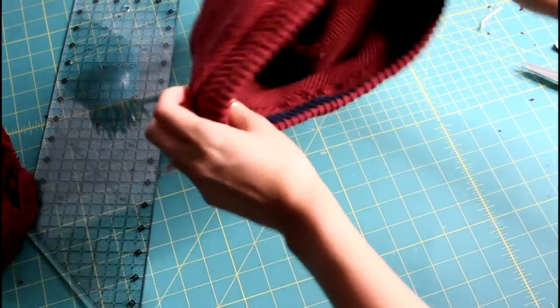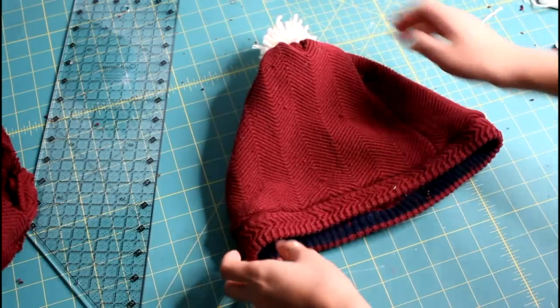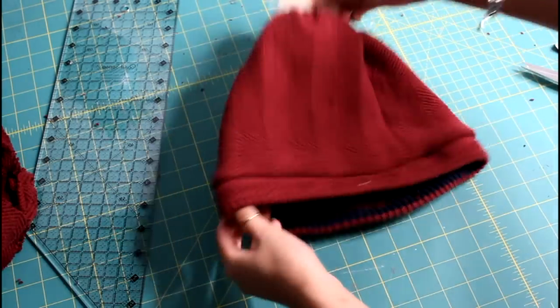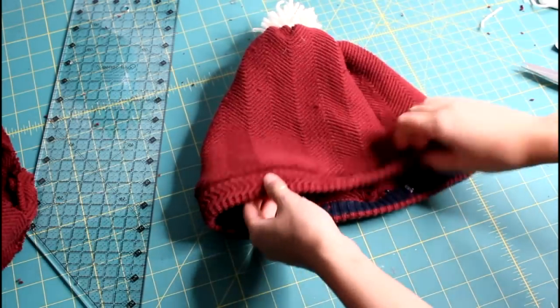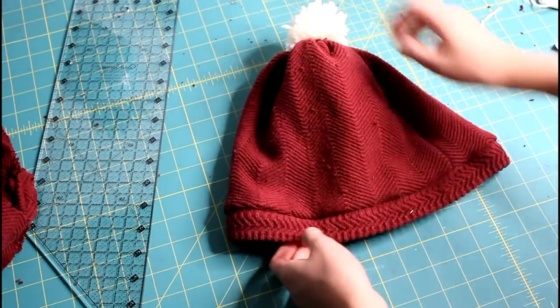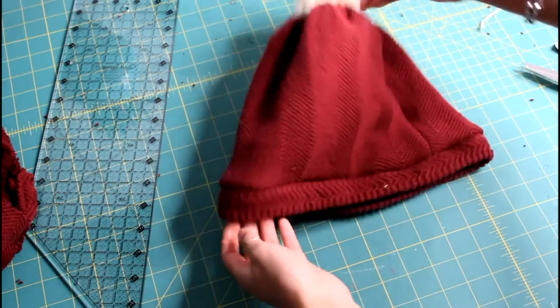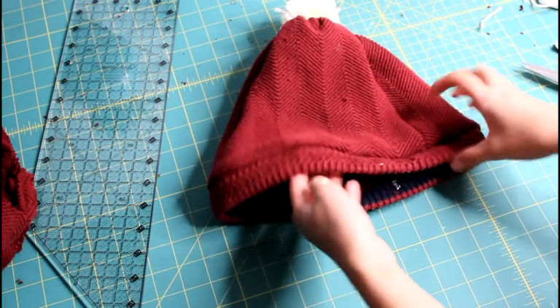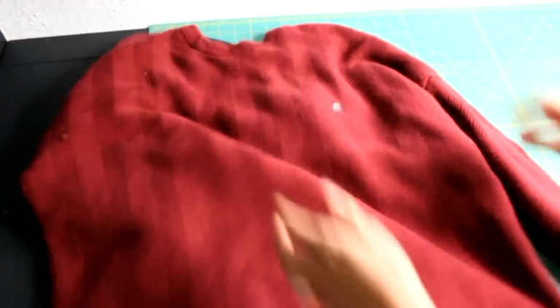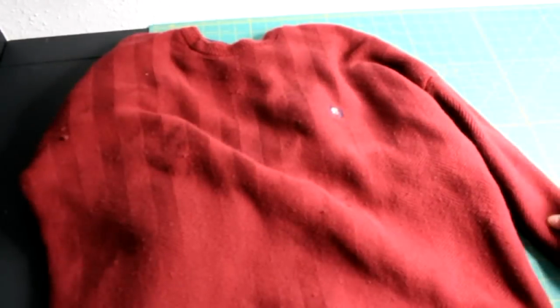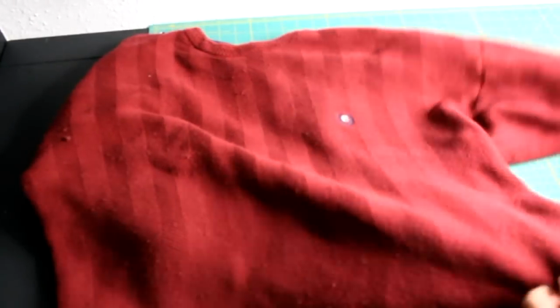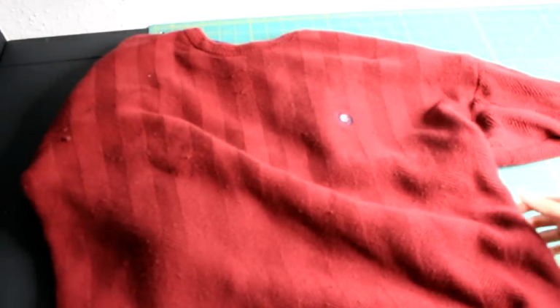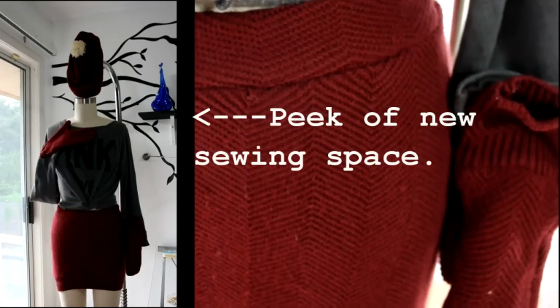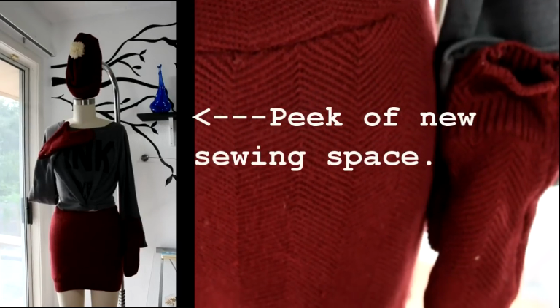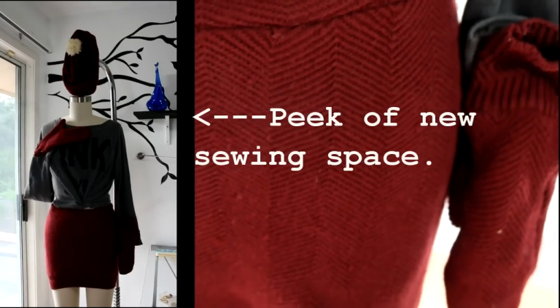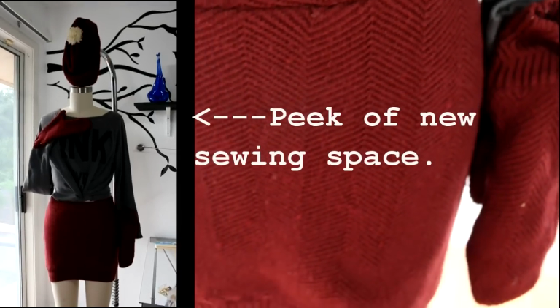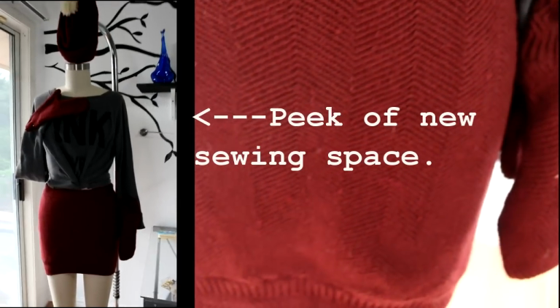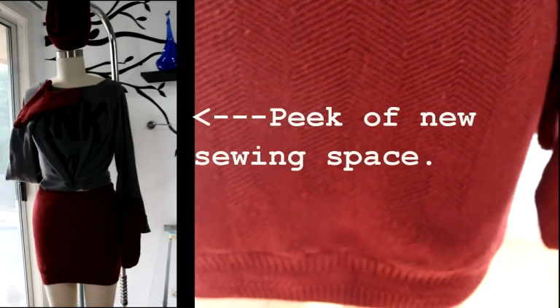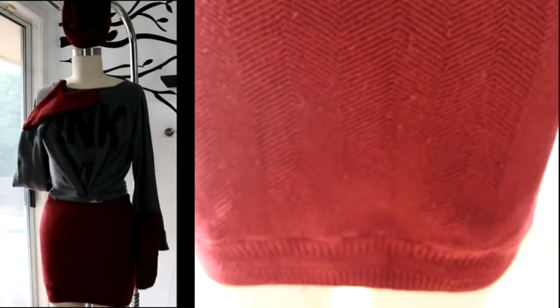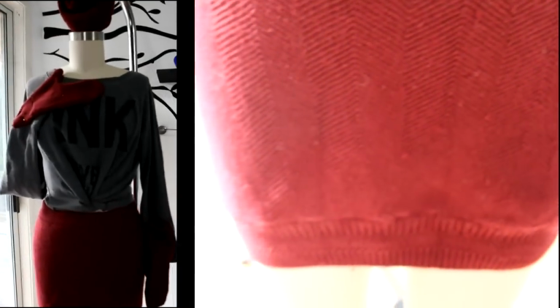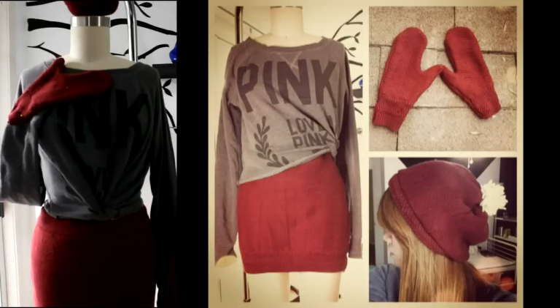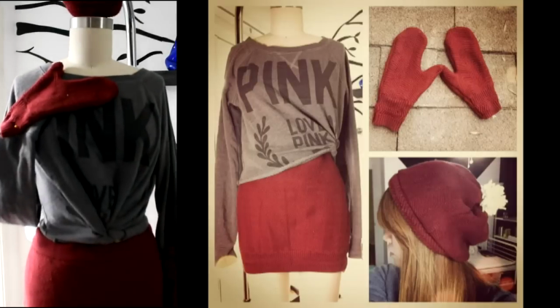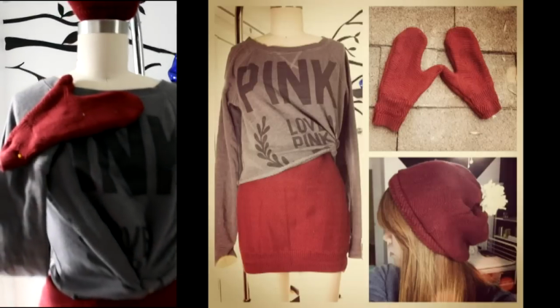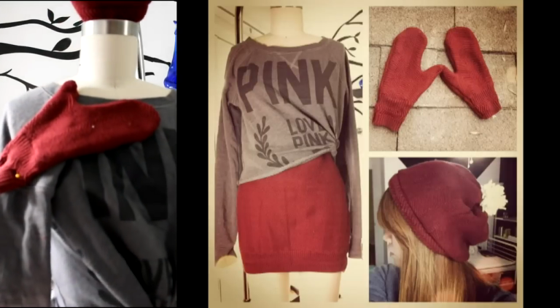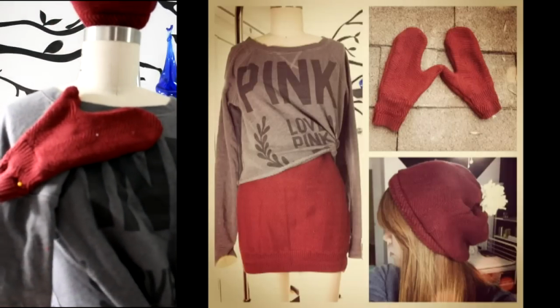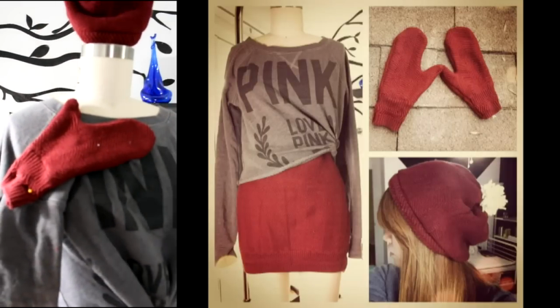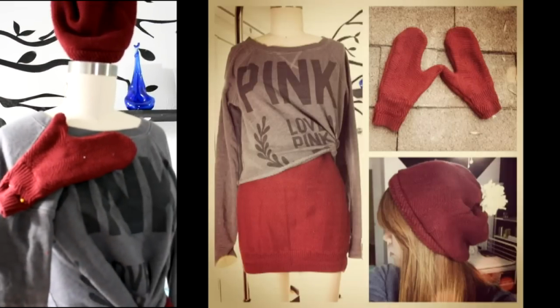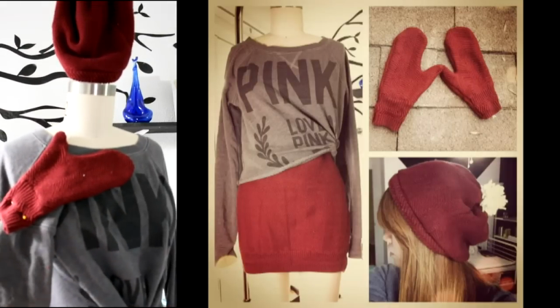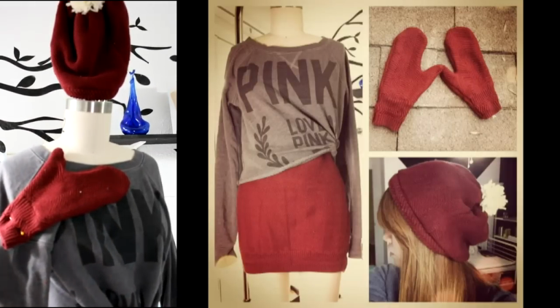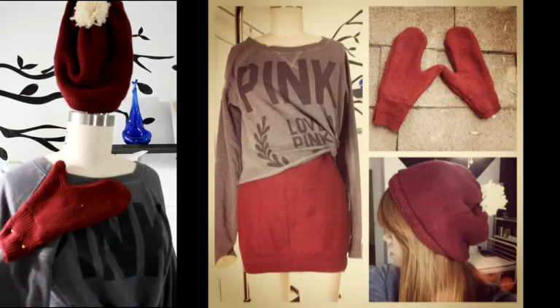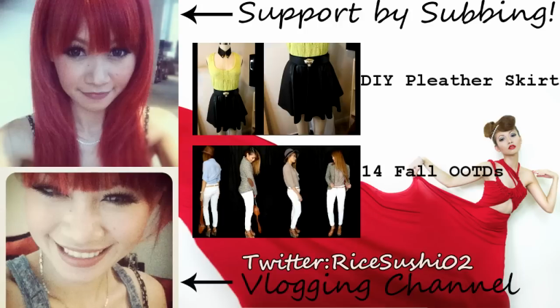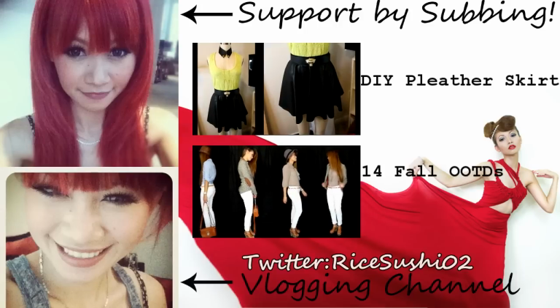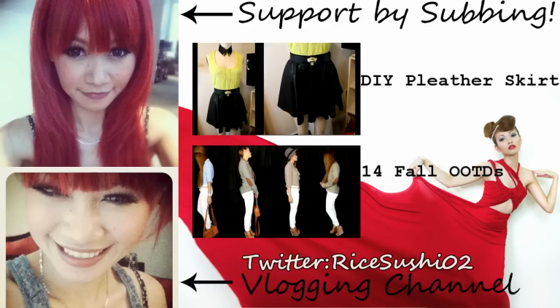And there you go — a cute little beanie! So all you need is one sweater to create some awesome swagger for the cold weather. The only thing you should take from this video is: sew smarter and not harder. Be creative, have fun, and rock on fashionistas! Bye!